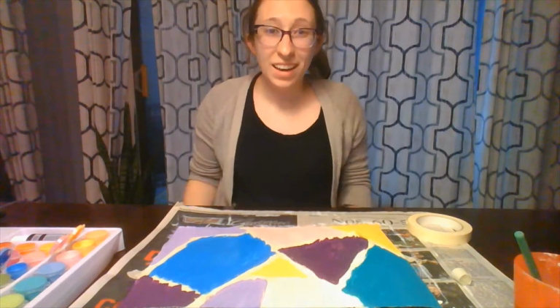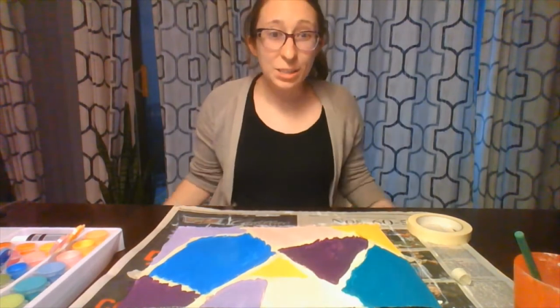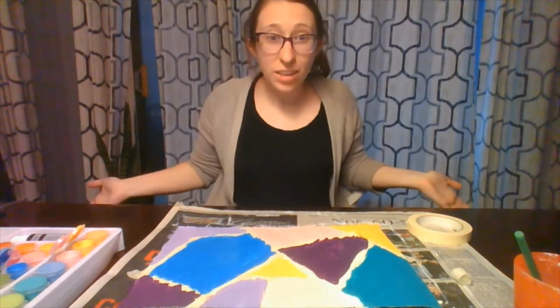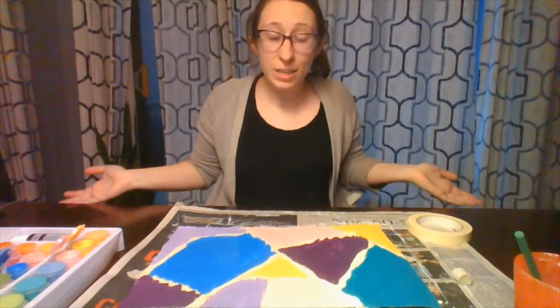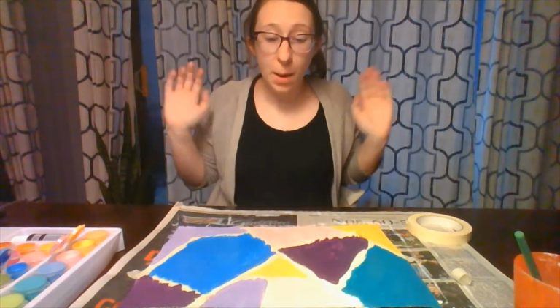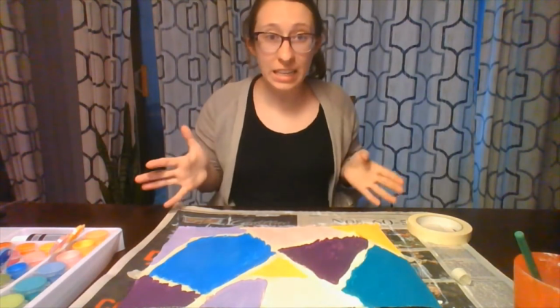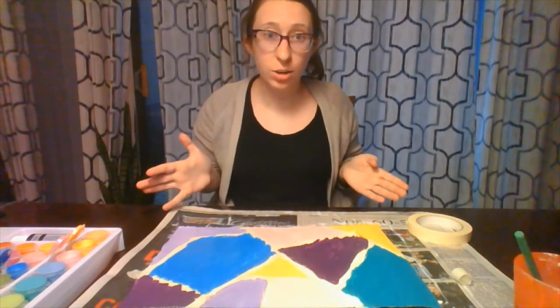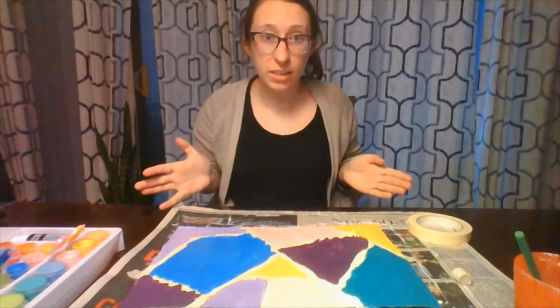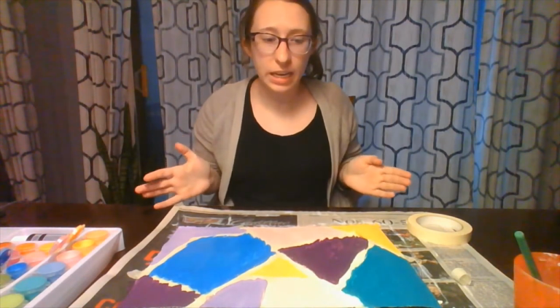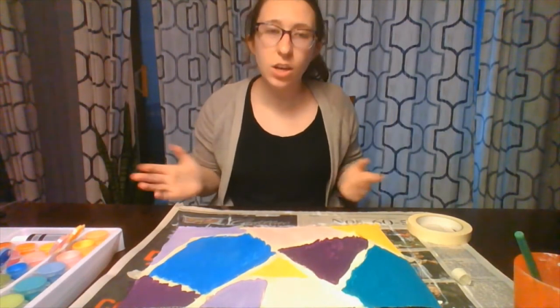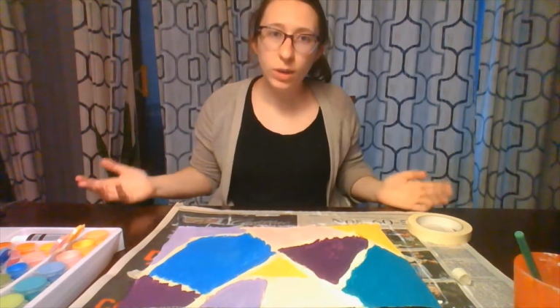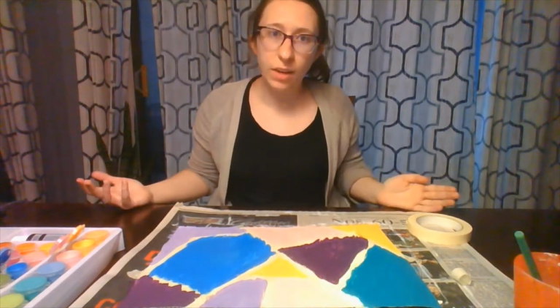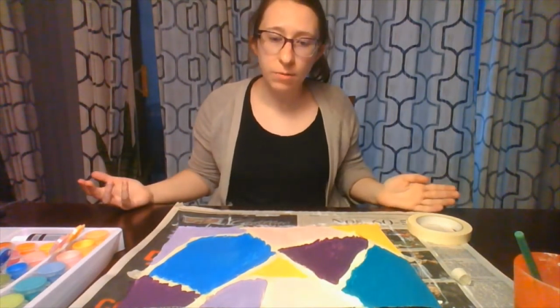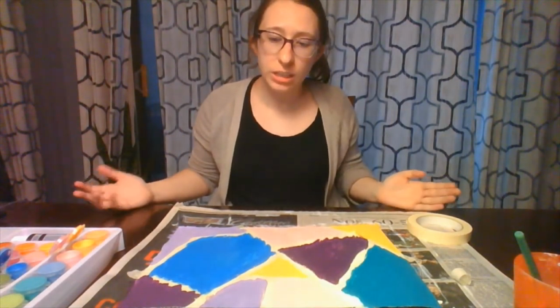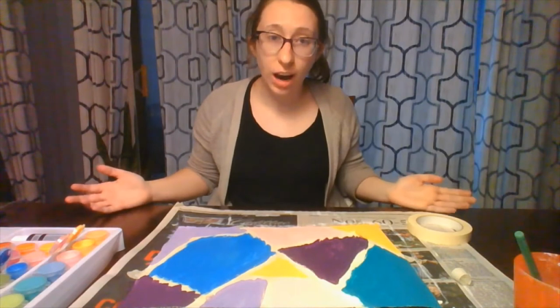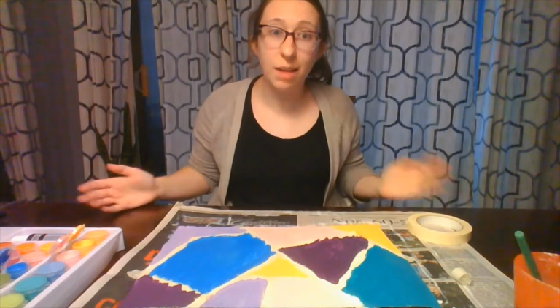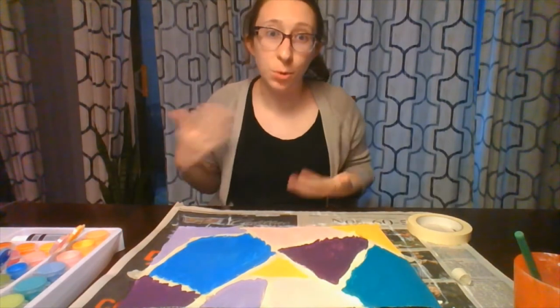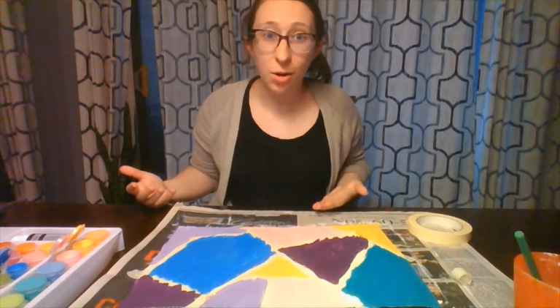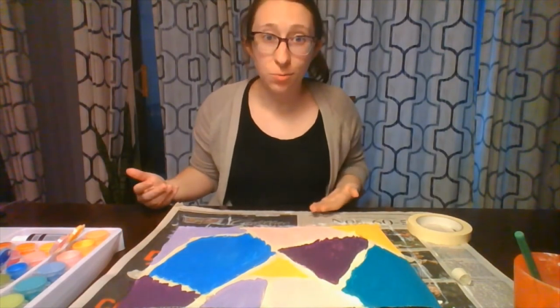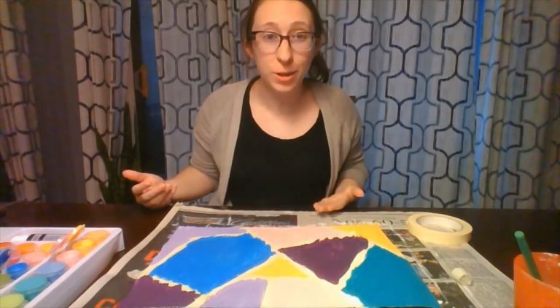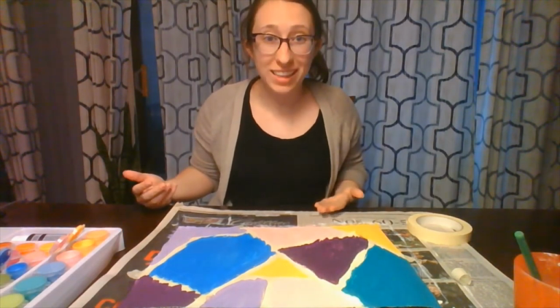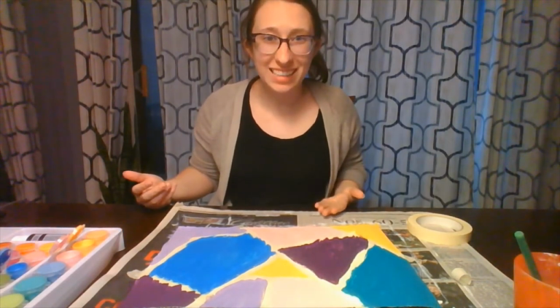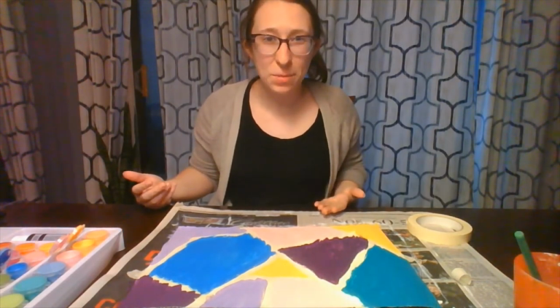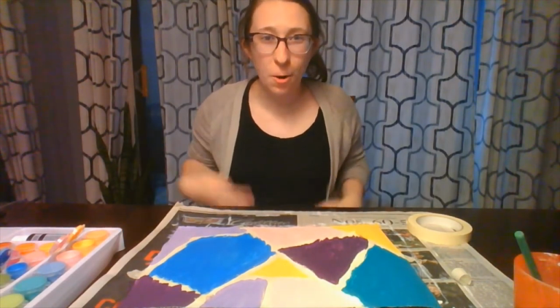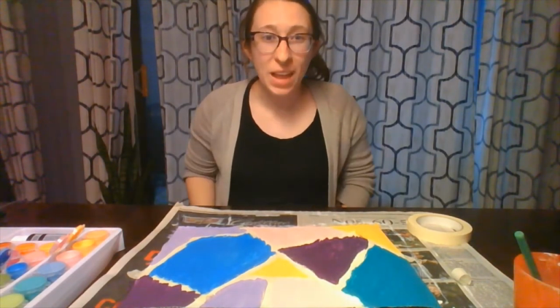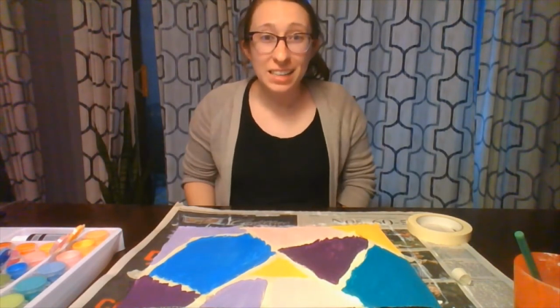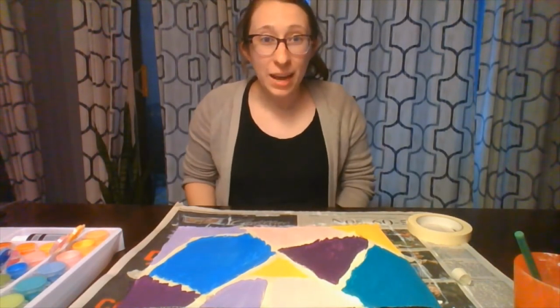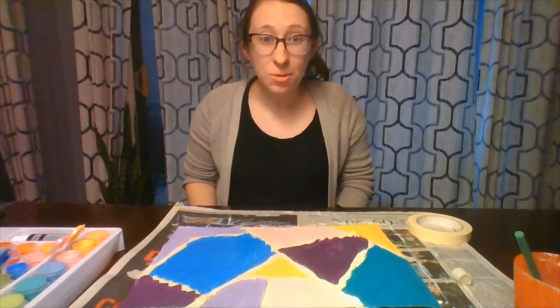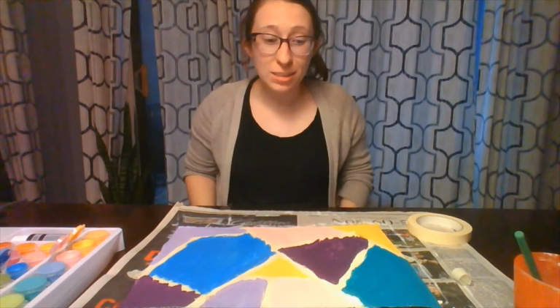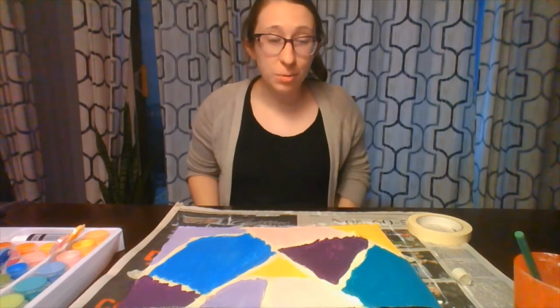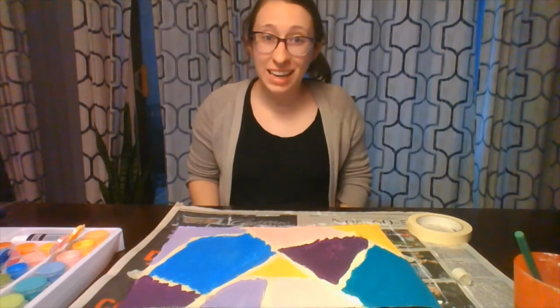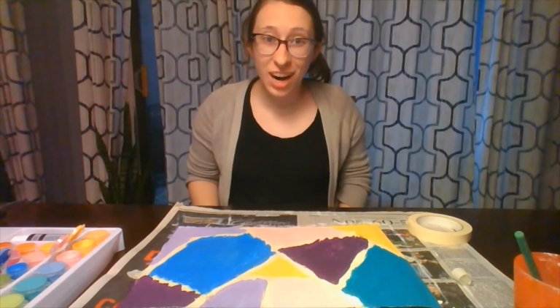Now that you've finished painting your masterpiece, we do have to wait for it to dry again before we can go forward with the next step. I'll see you back here once your paint has dried.